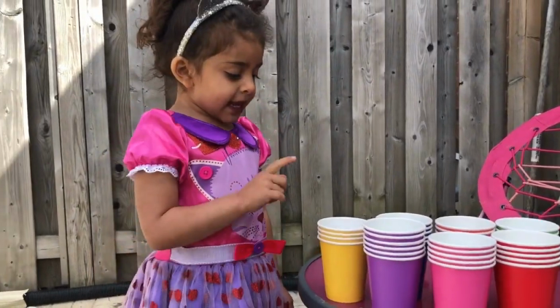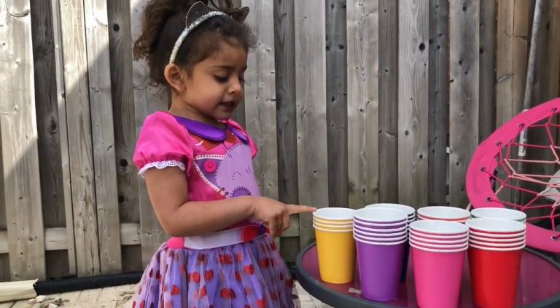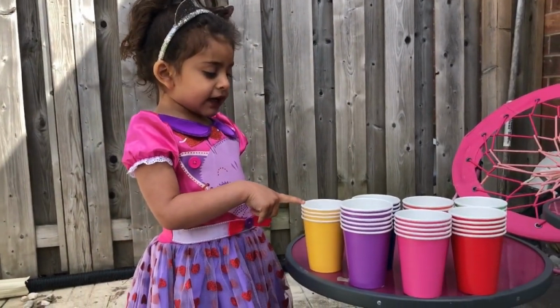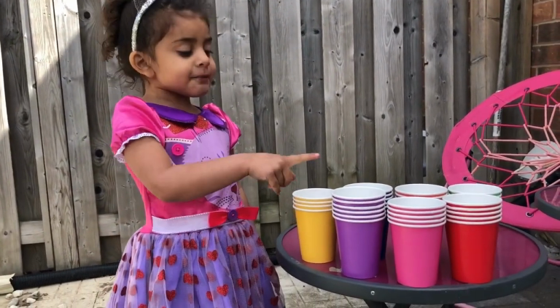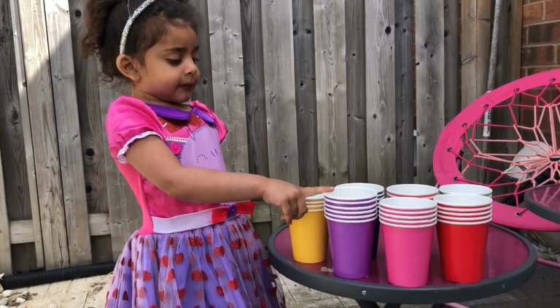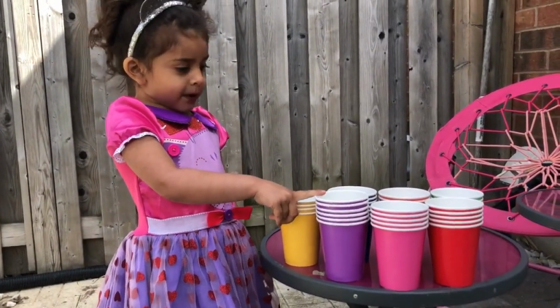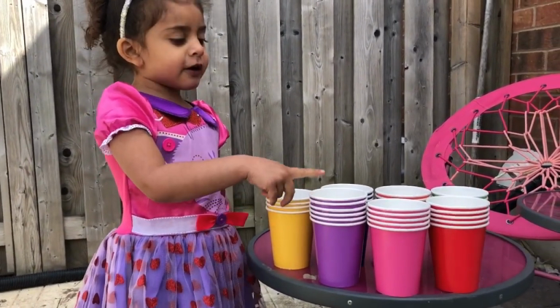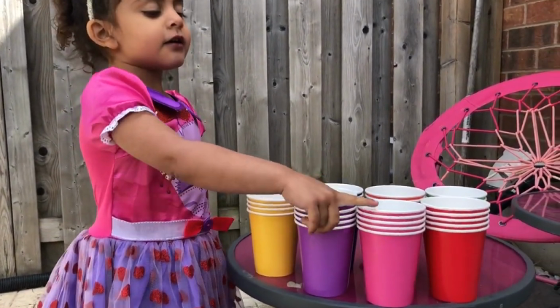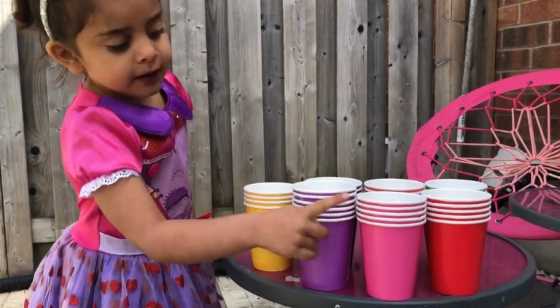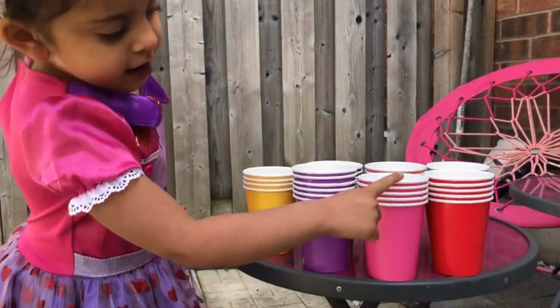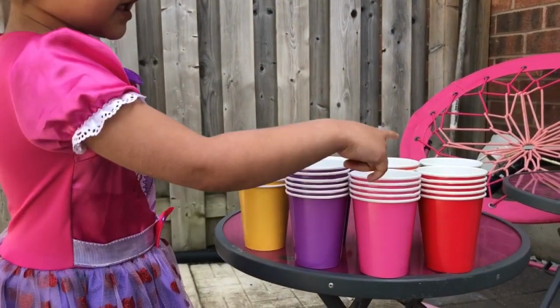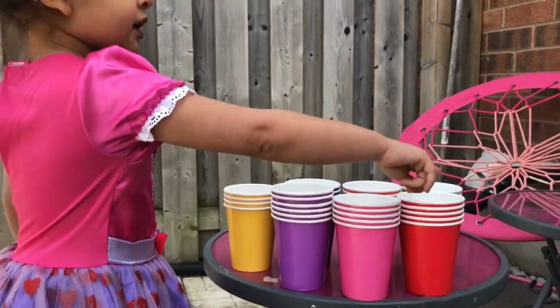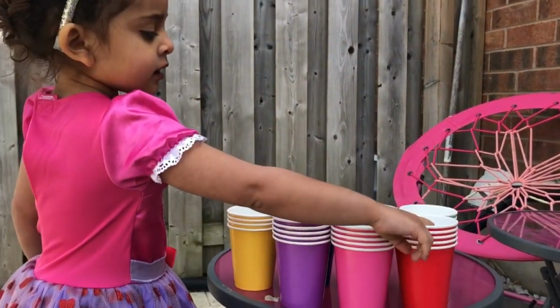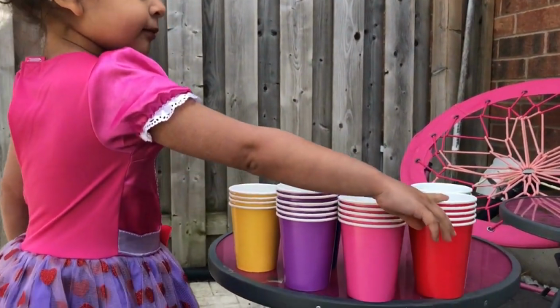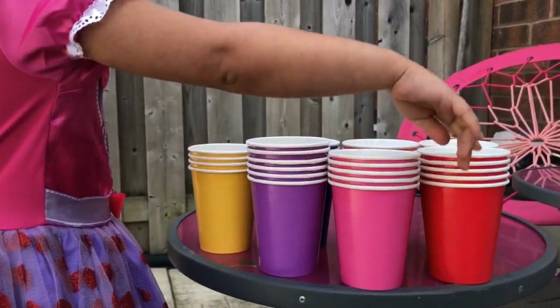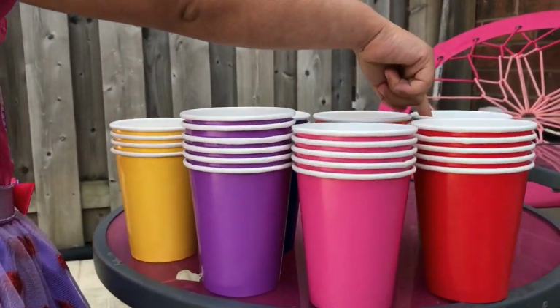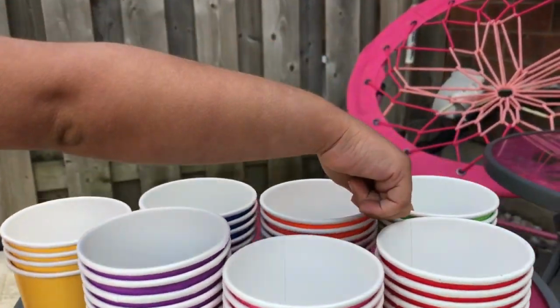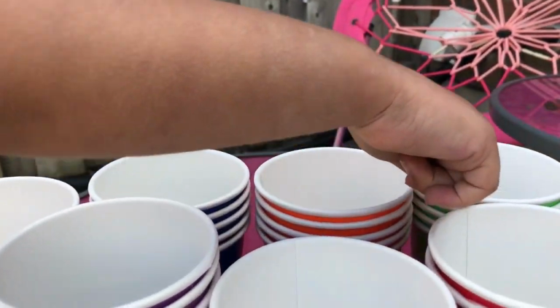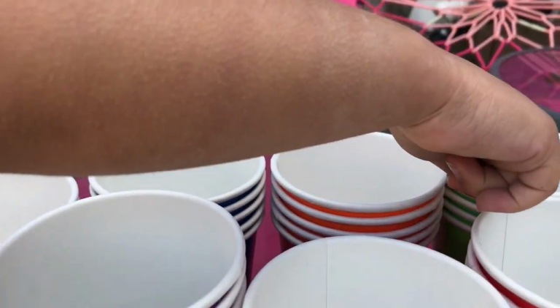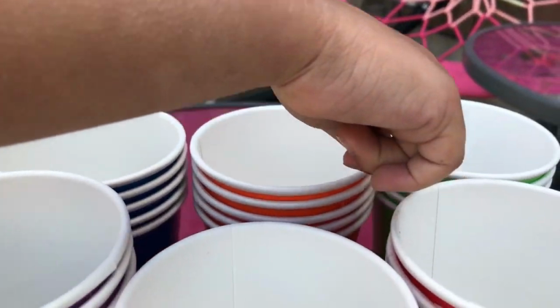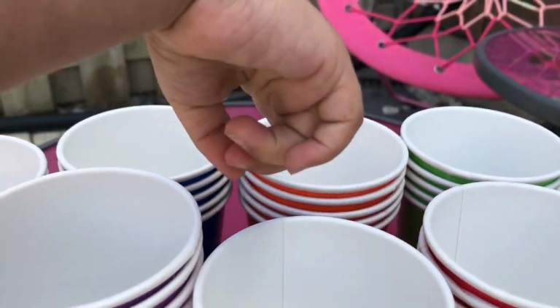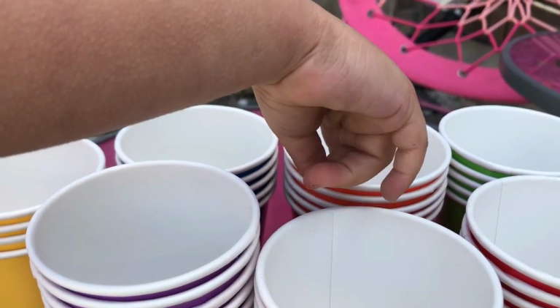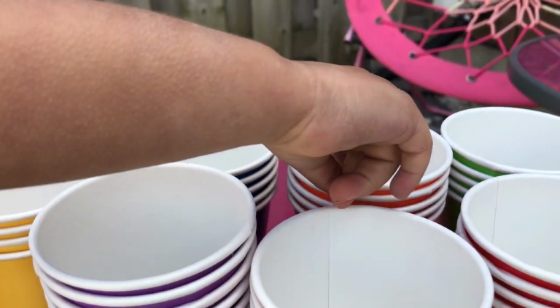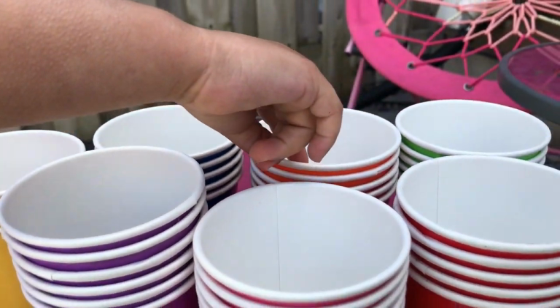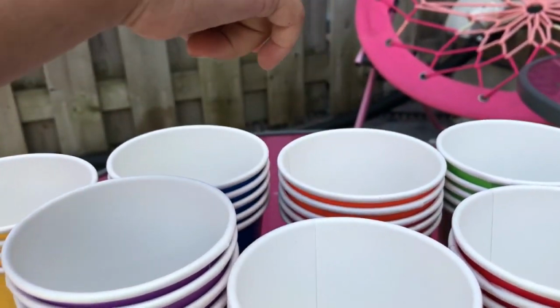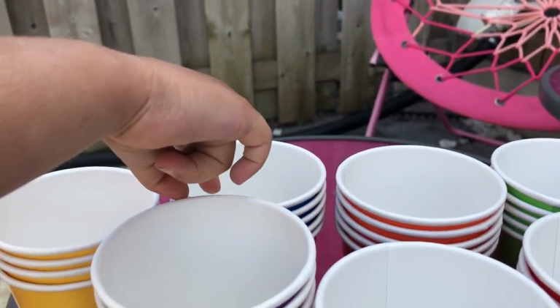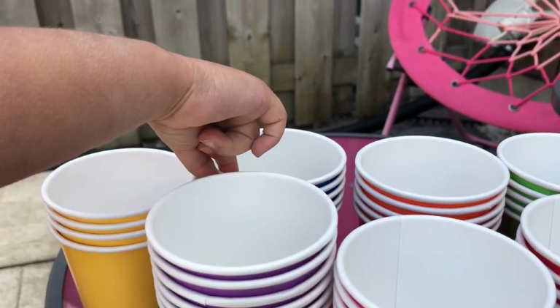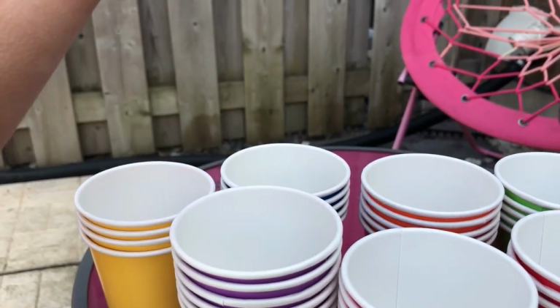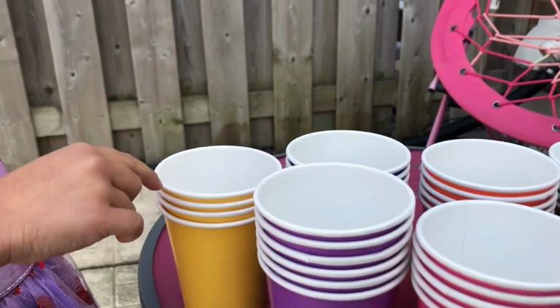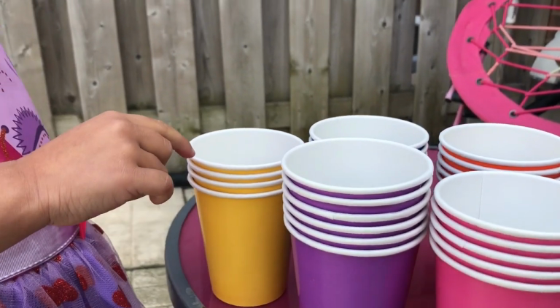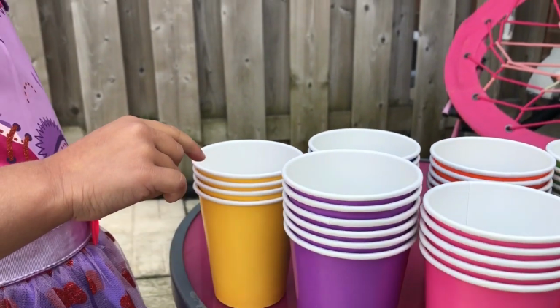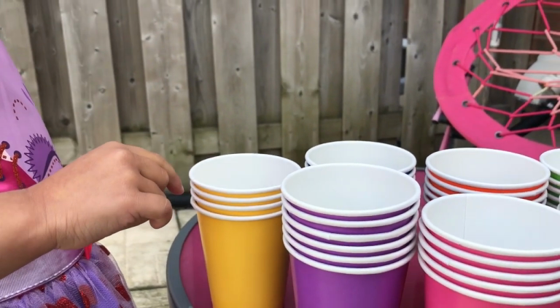And this yellow, purple, and pink, red, green, orange, blue, yellow!